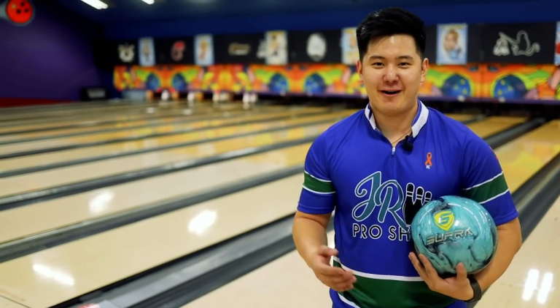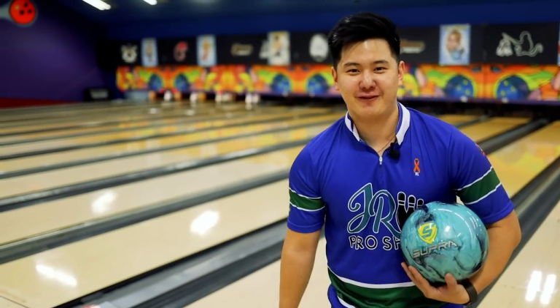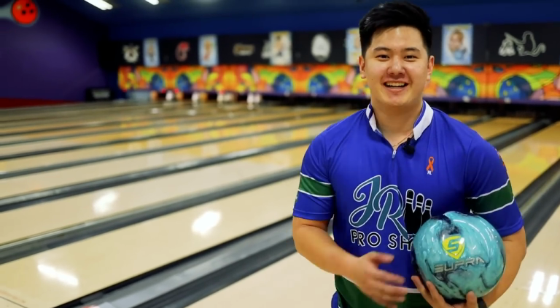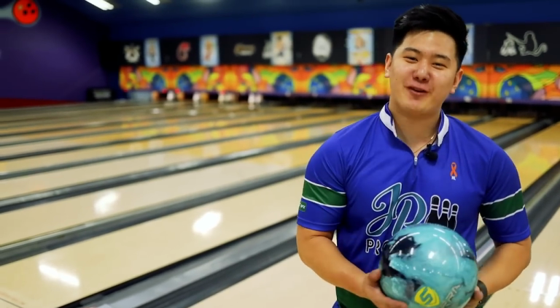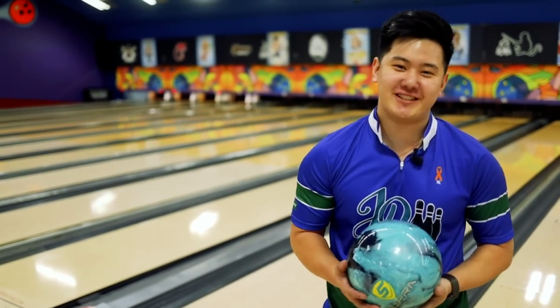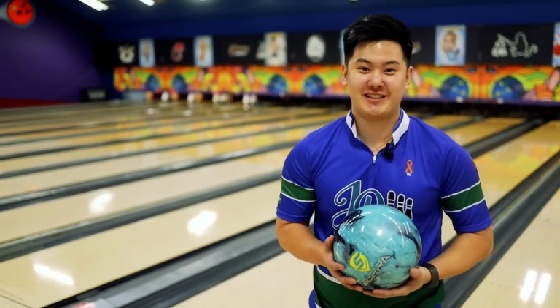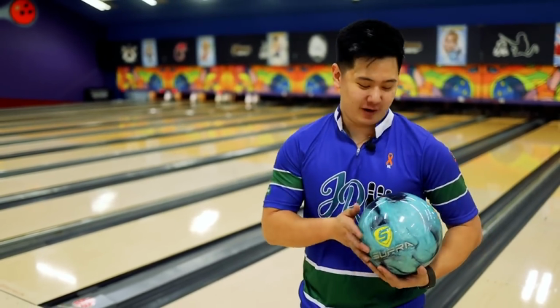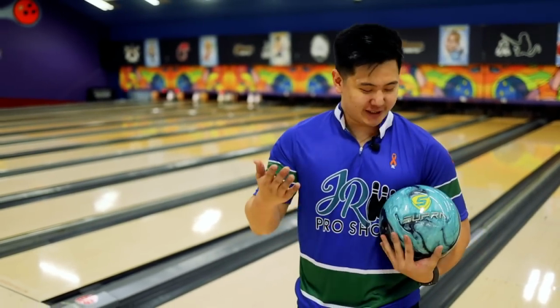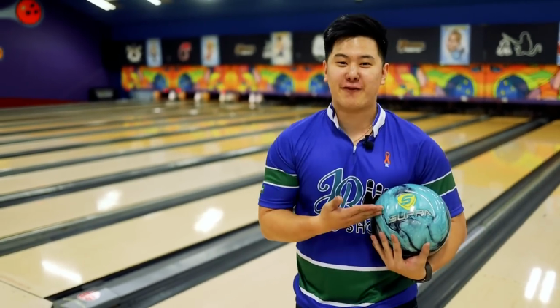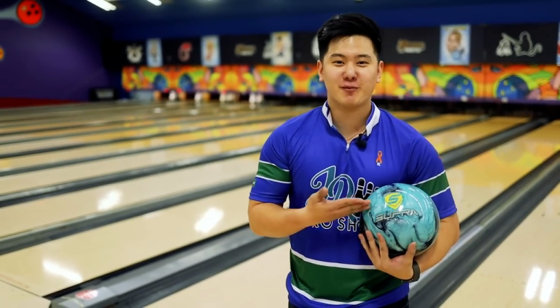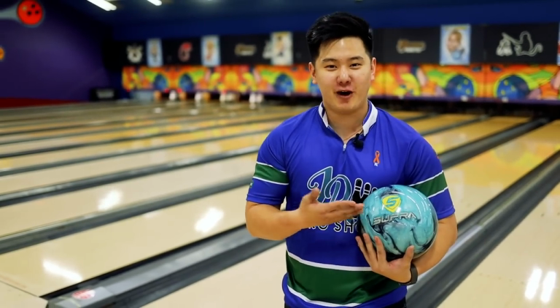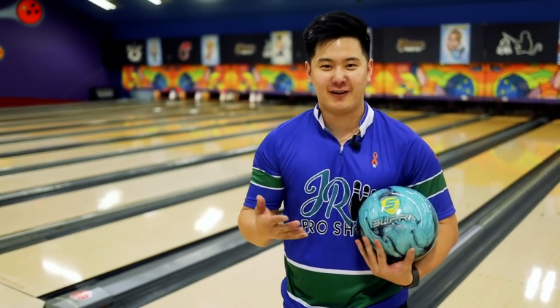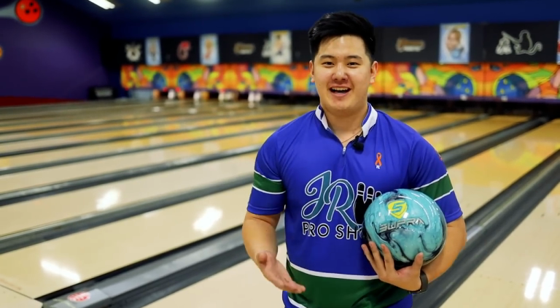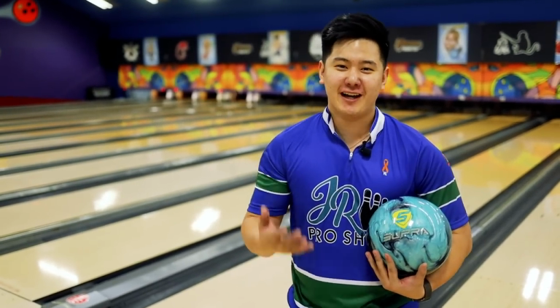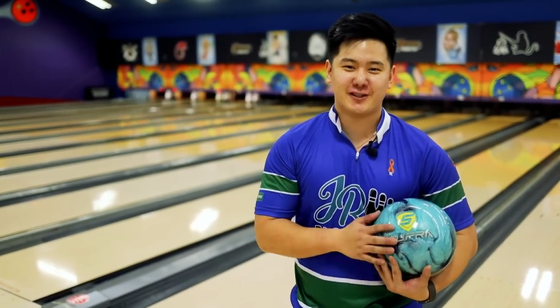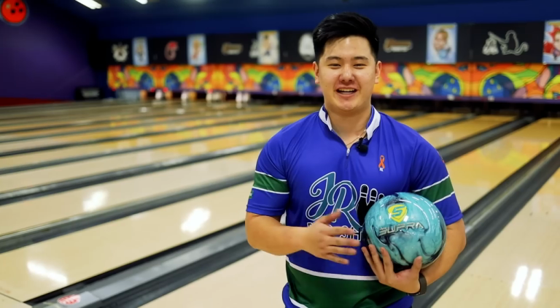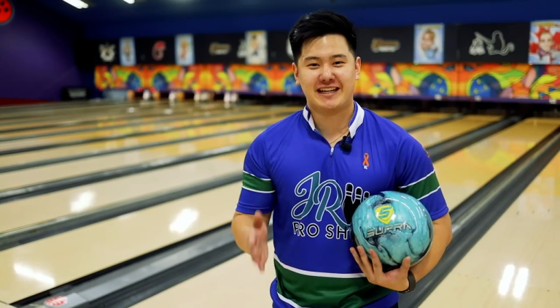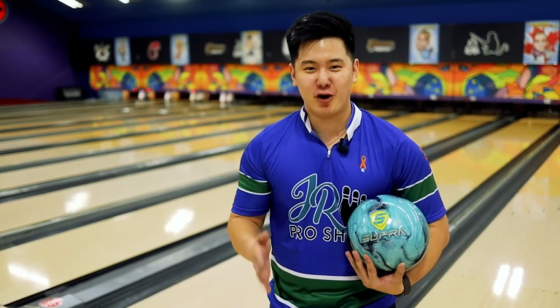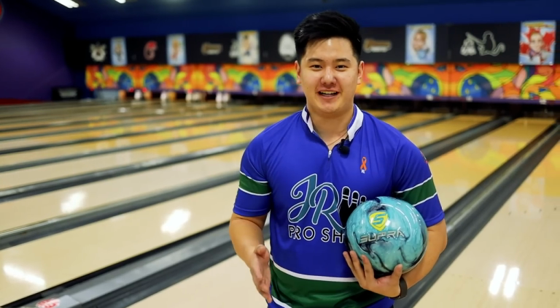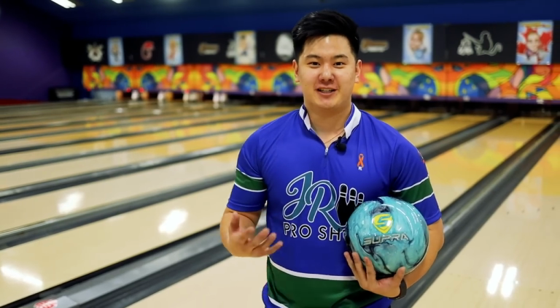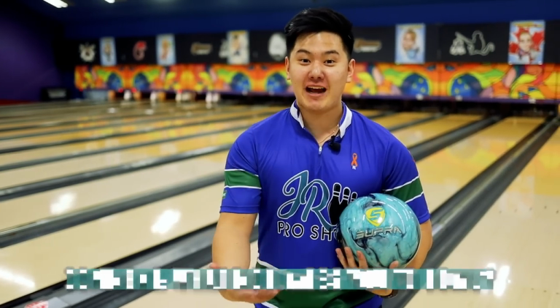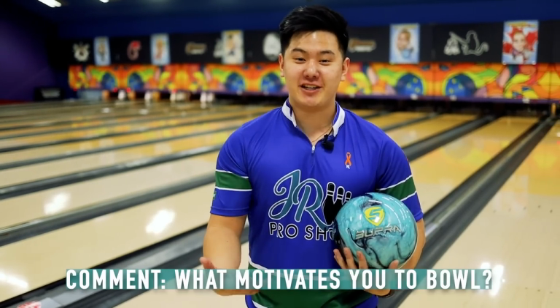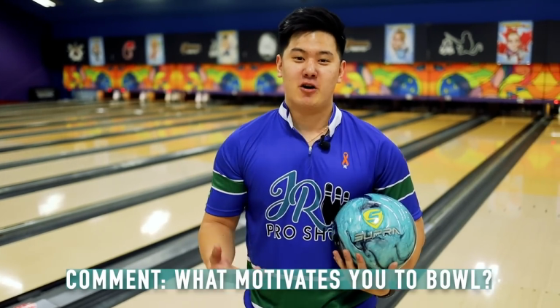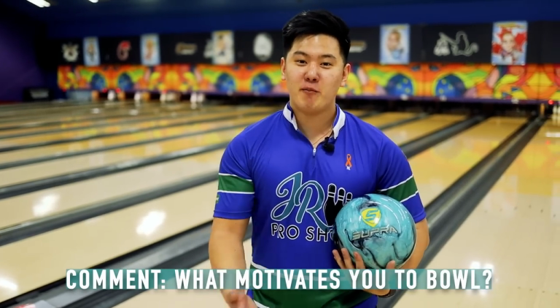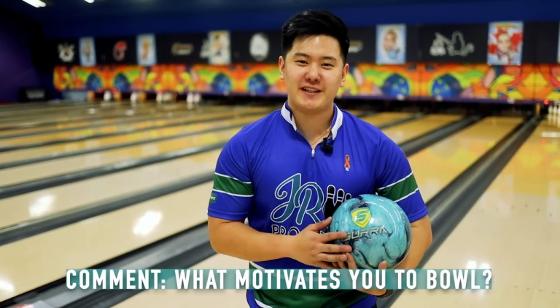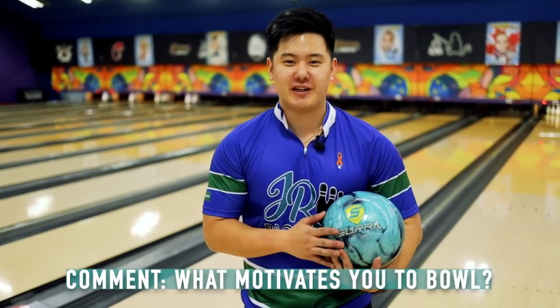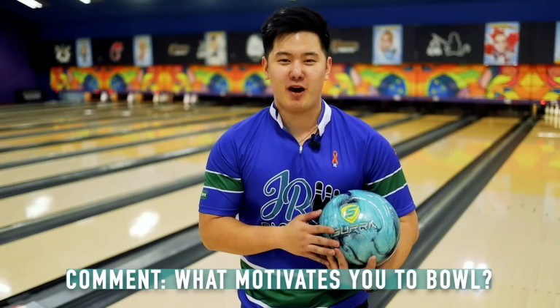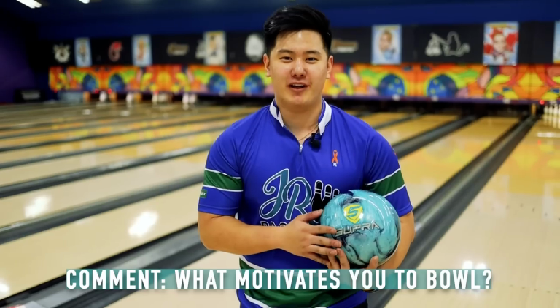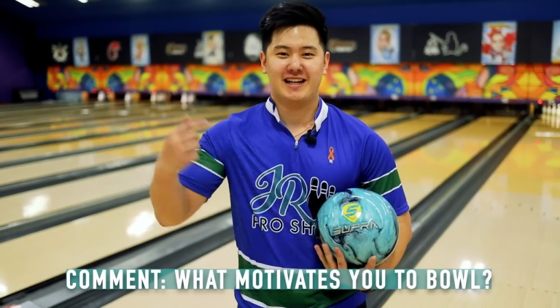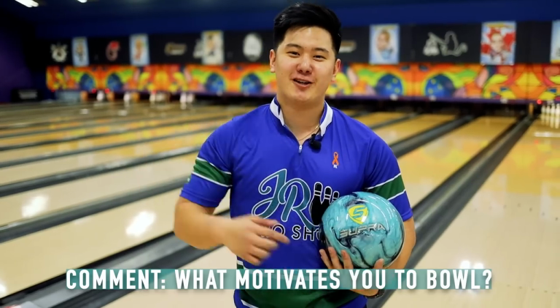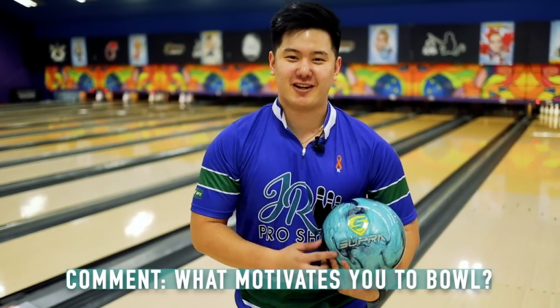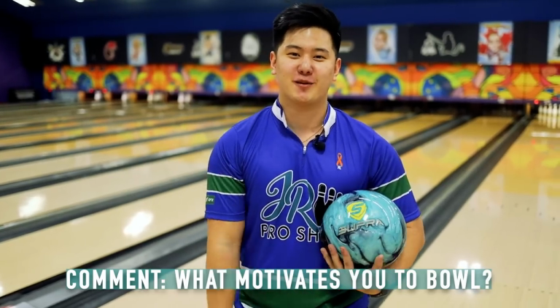Halfway through the vid, it's time for Question Time with Simu. It's my first Motive ball ever, and I love their slogan — get motivated. So I want to ask you, what motivates you to keep on bowling? Let me know down in the comments below.